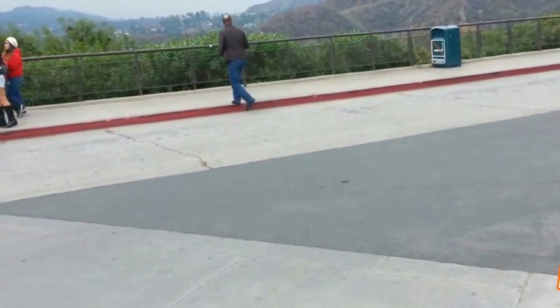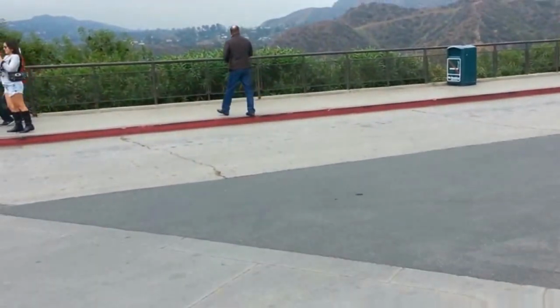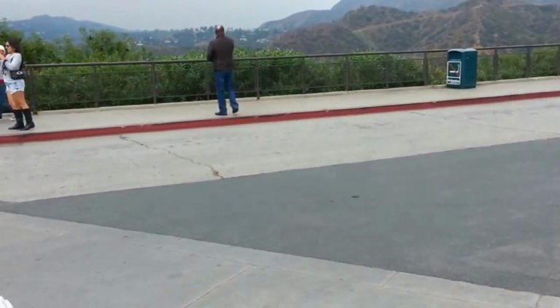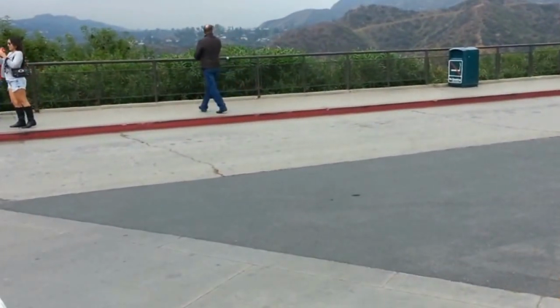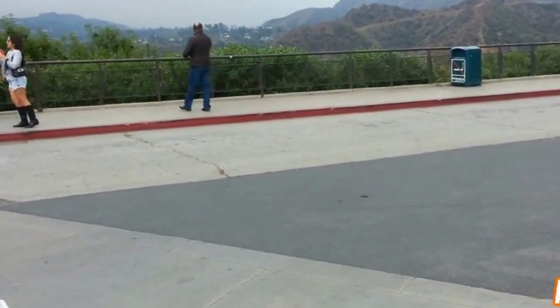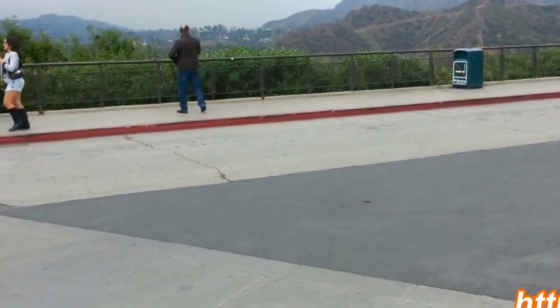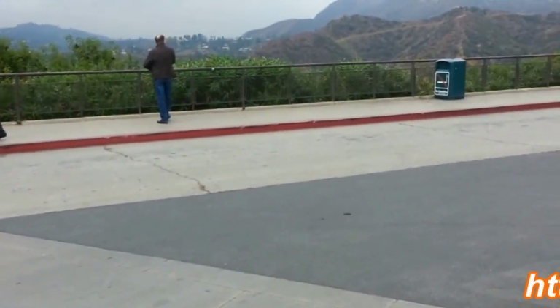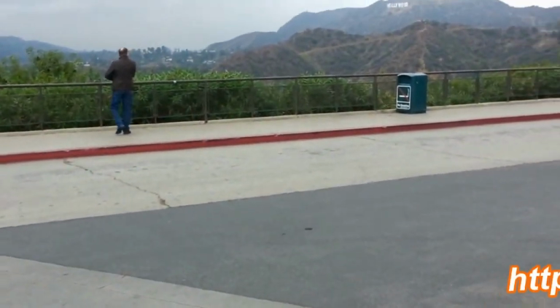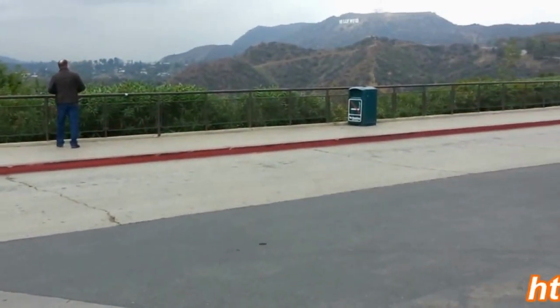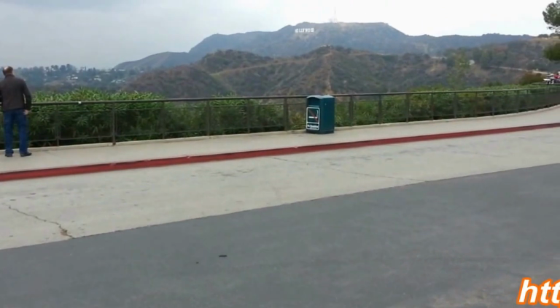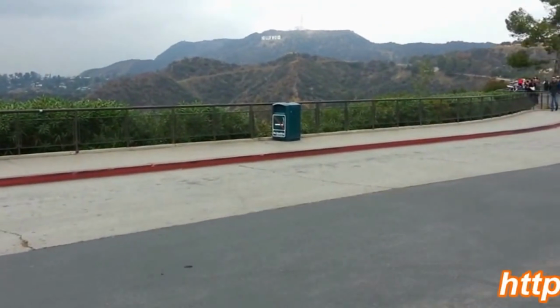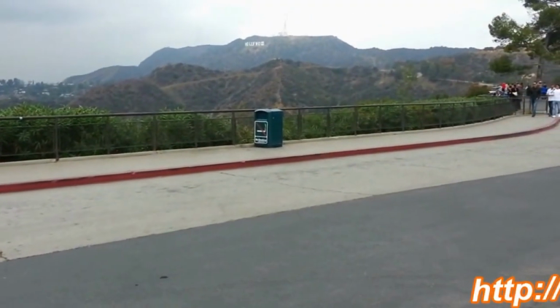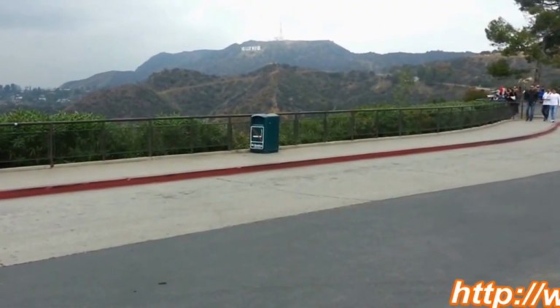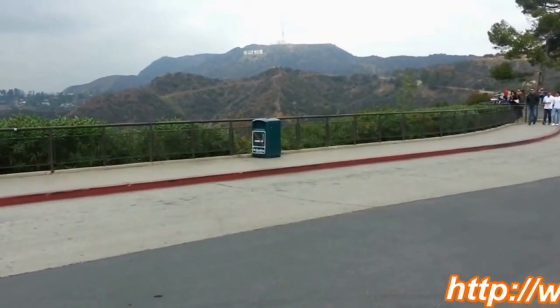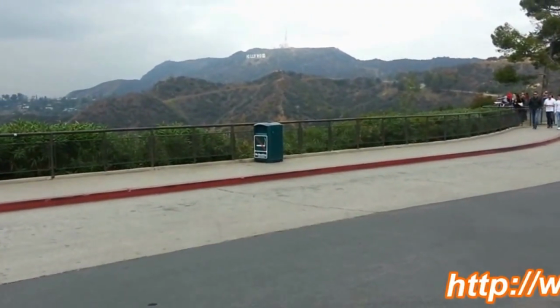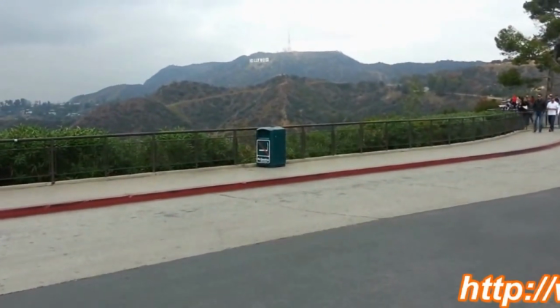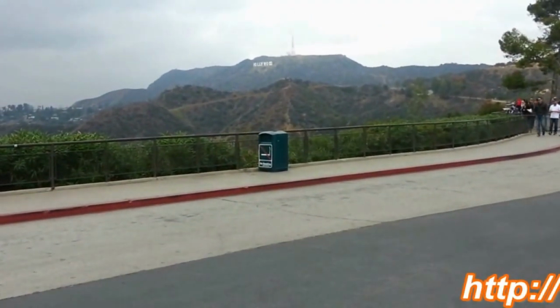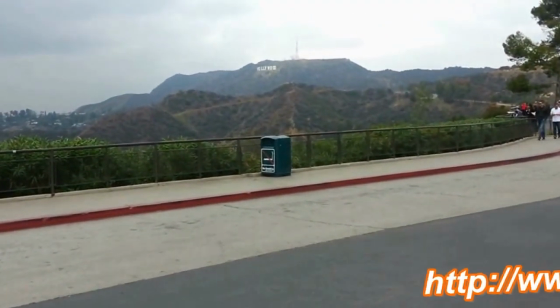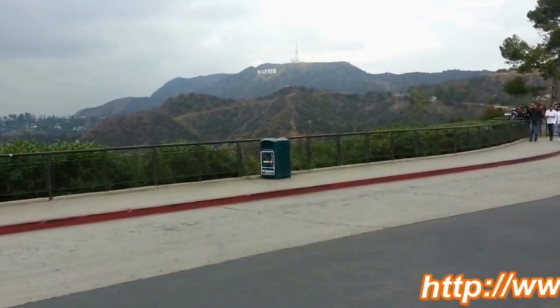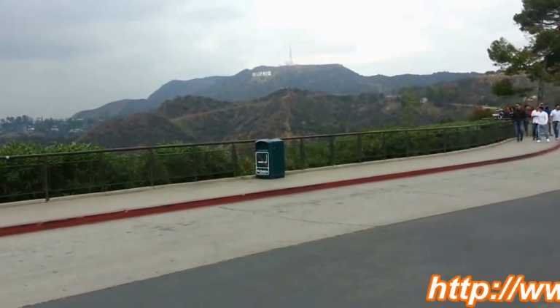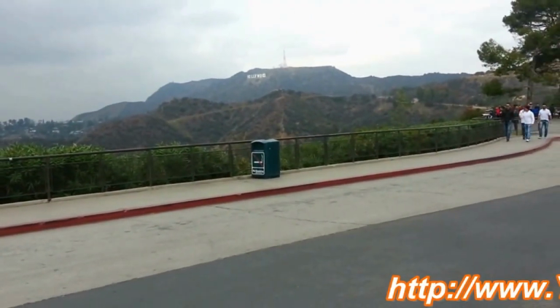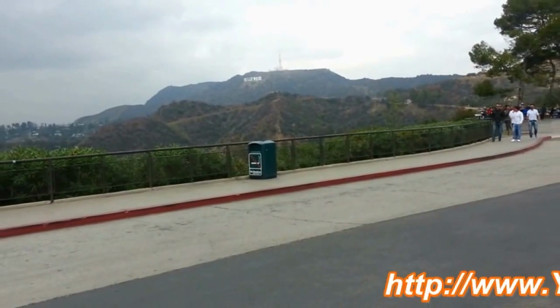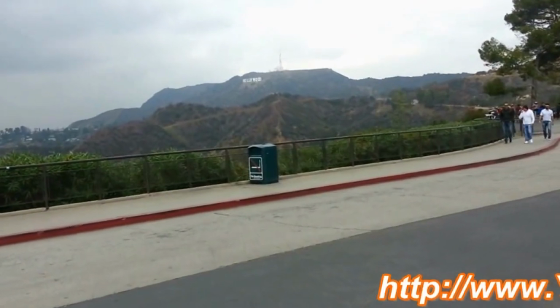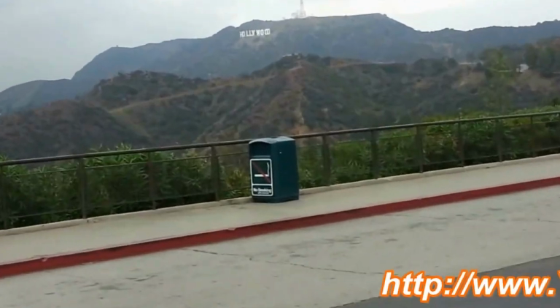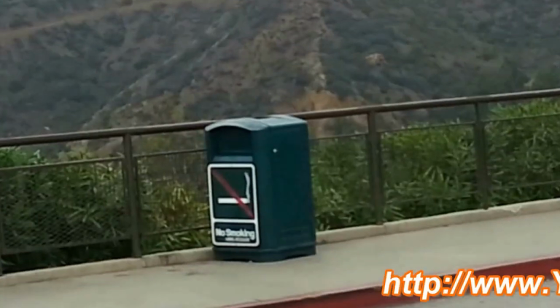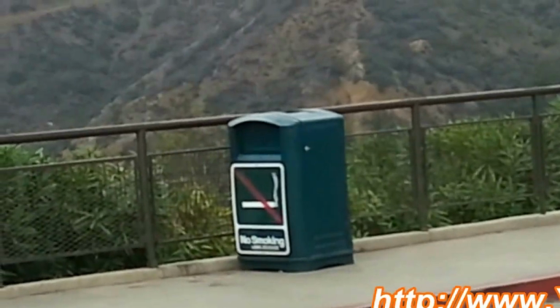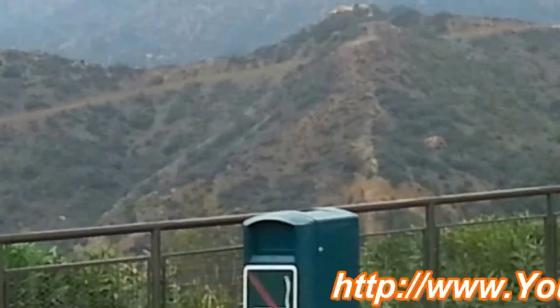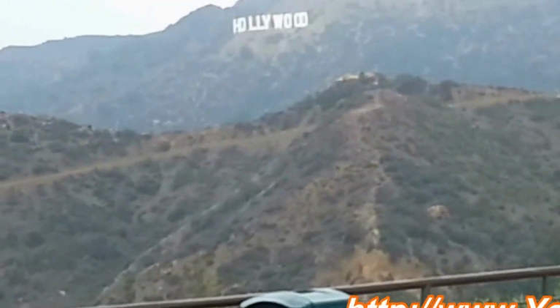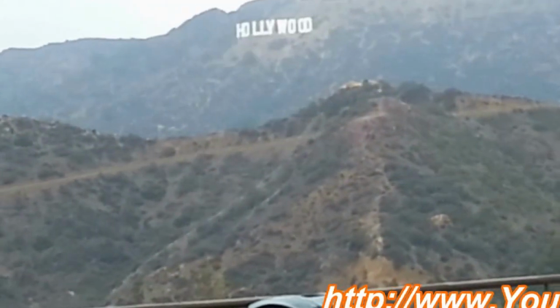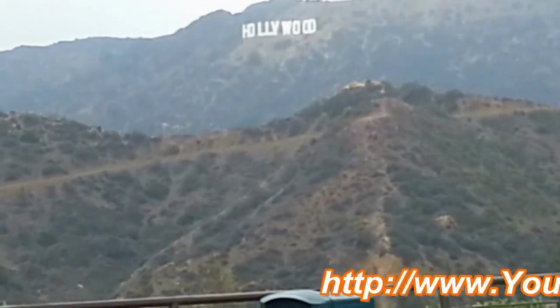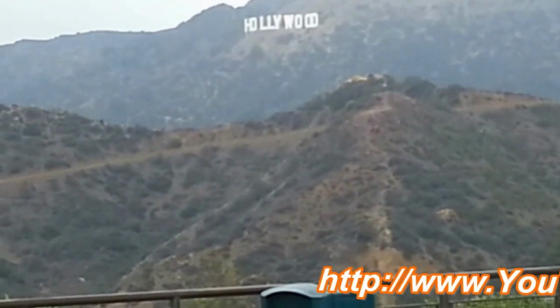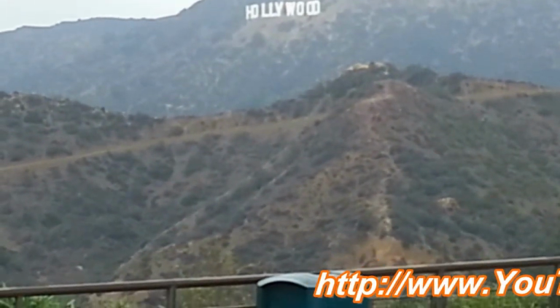This is the Griffith Observatory. Over there you can barely see the Hollywood Hills. See what I'm going to do with my camera? I'm going to zoom in. I can zoom in to see the Hollywood Hills.